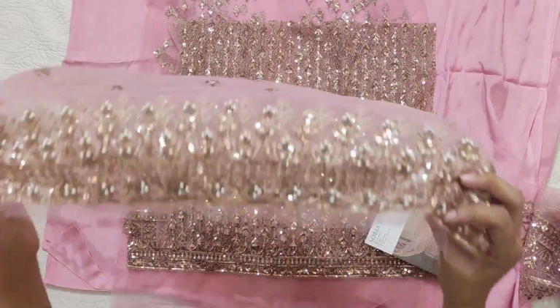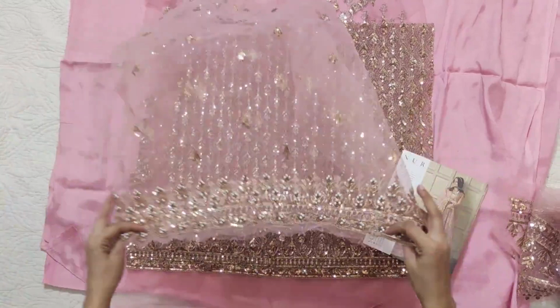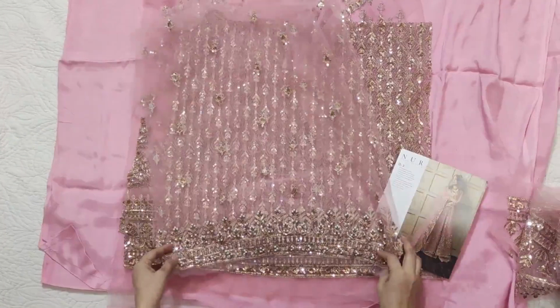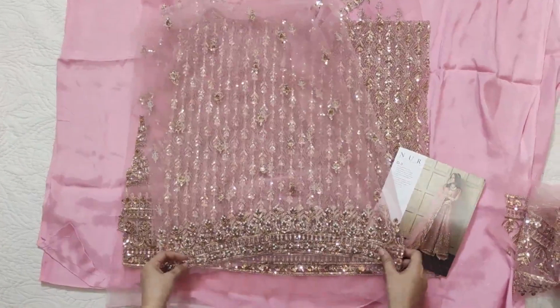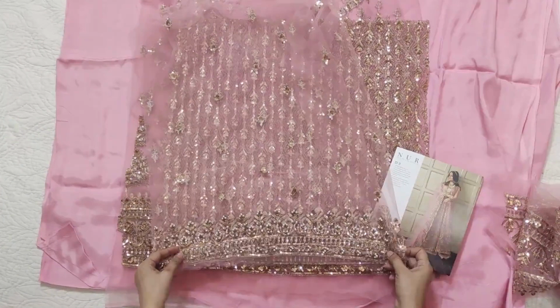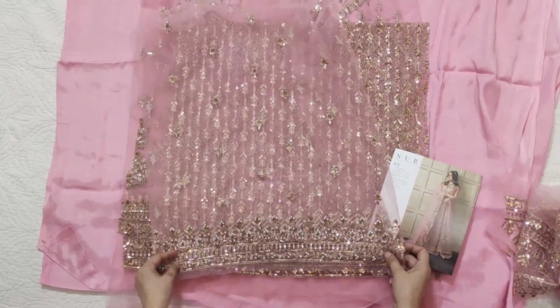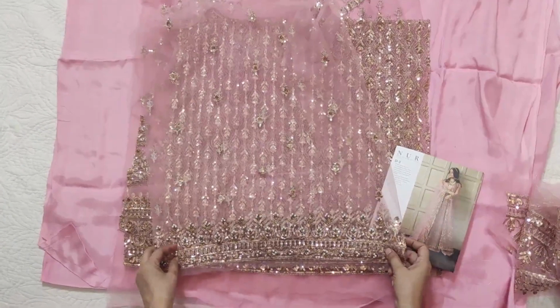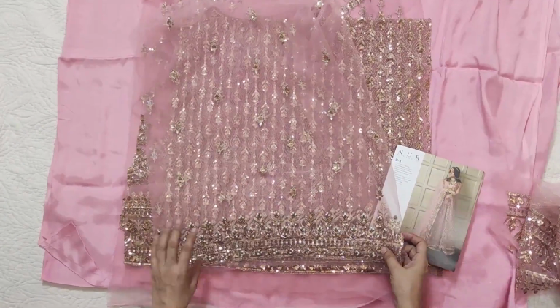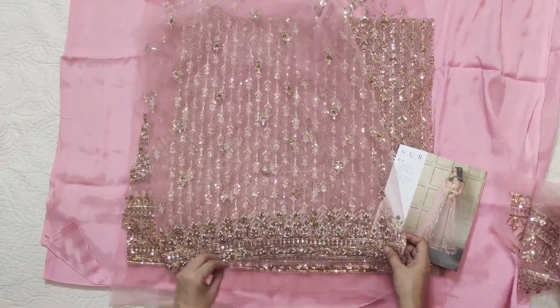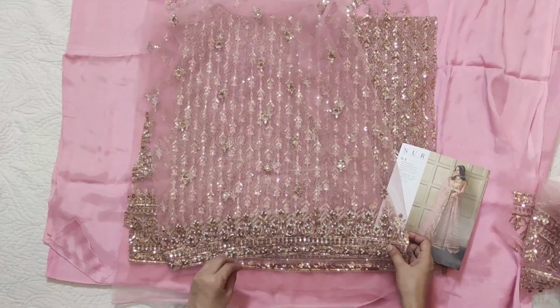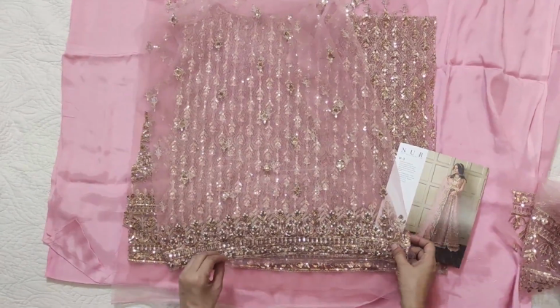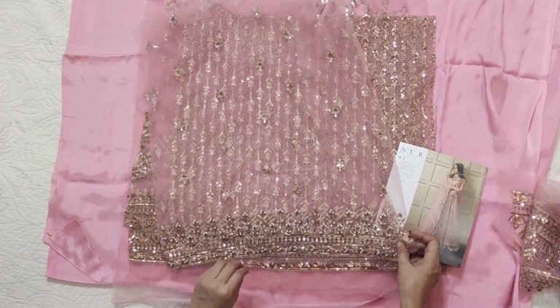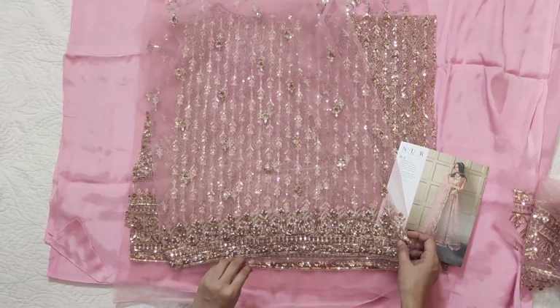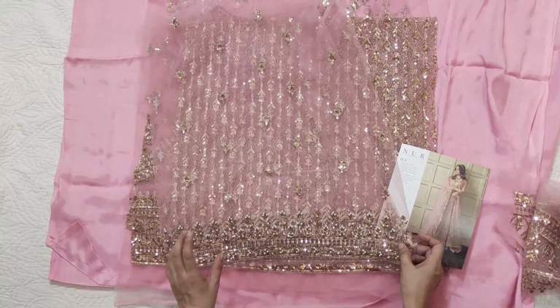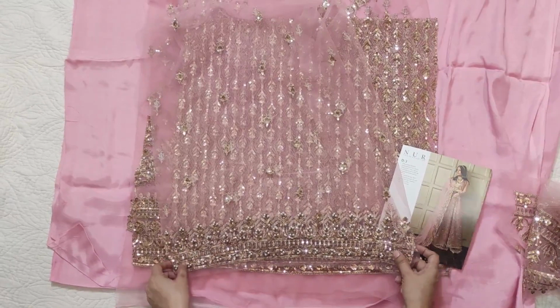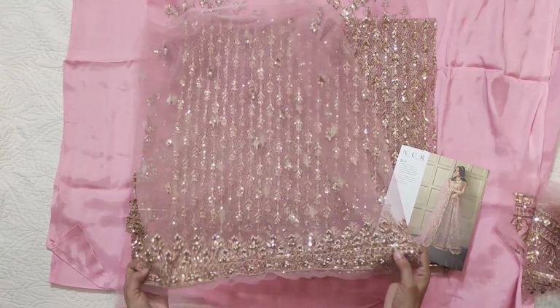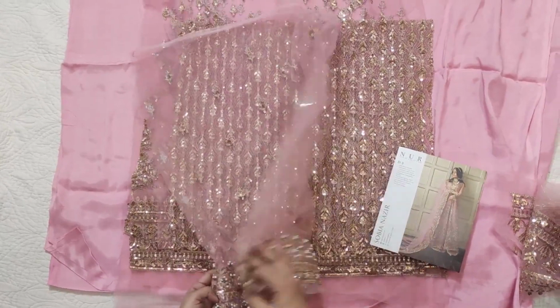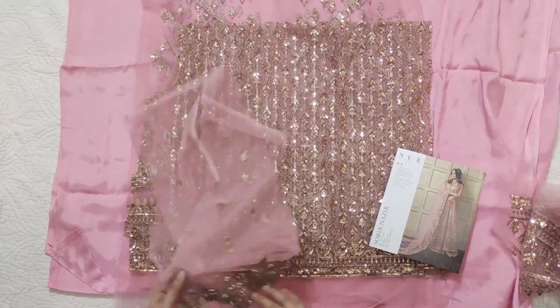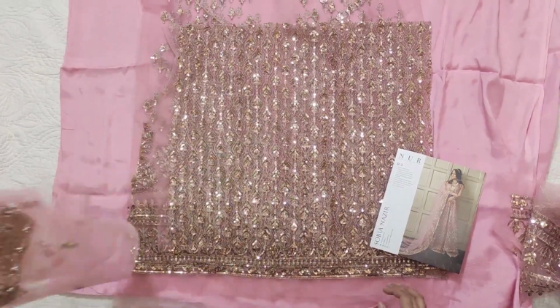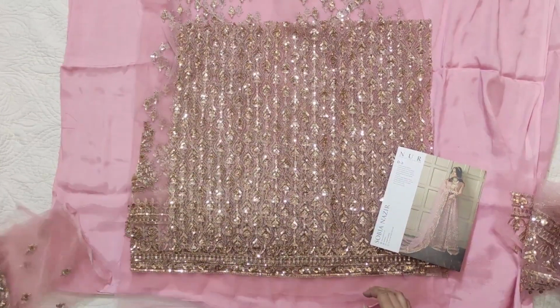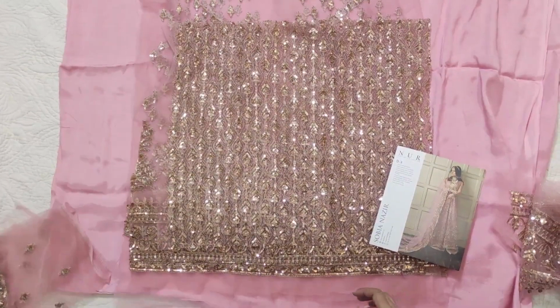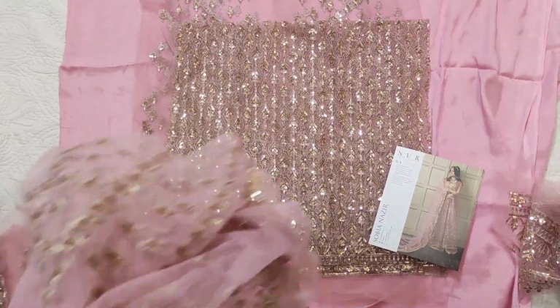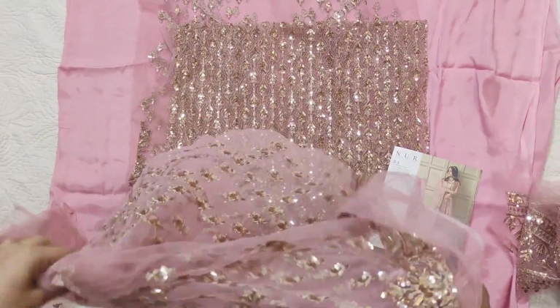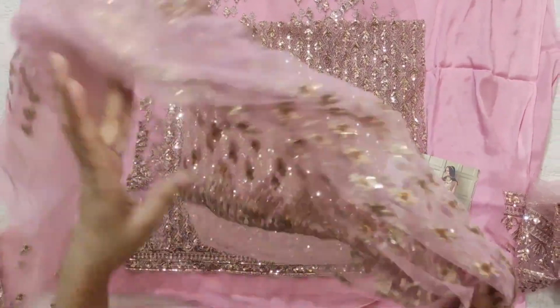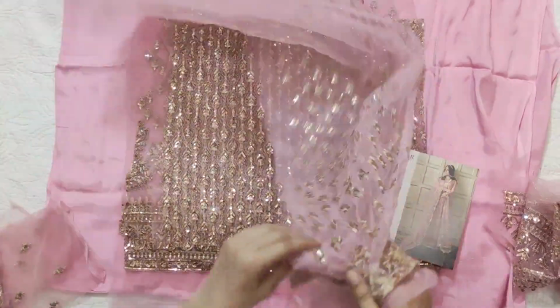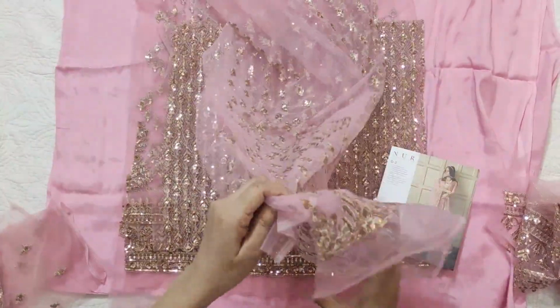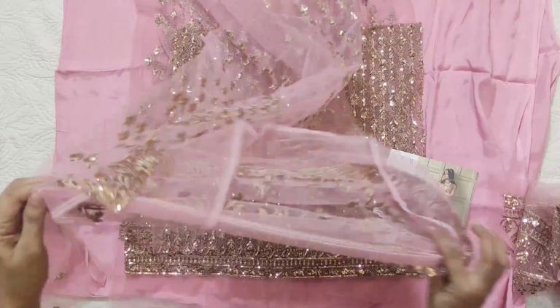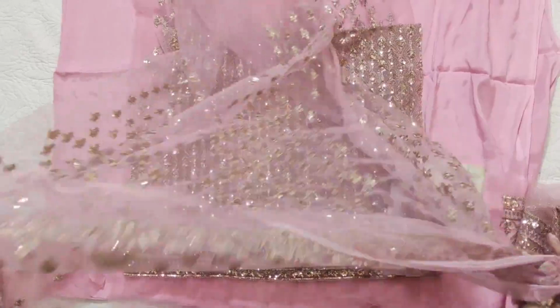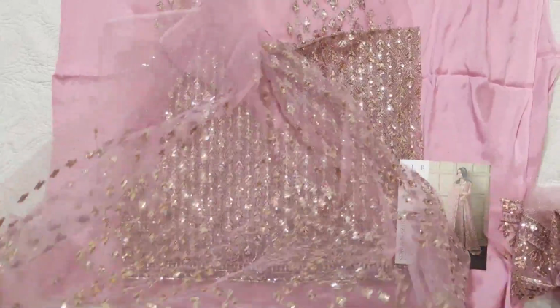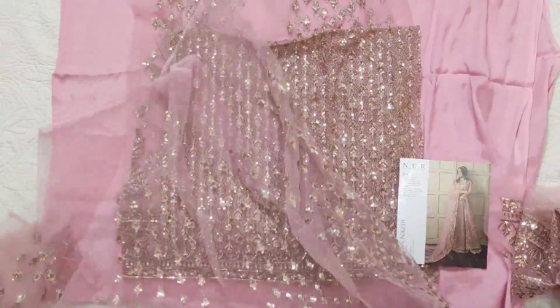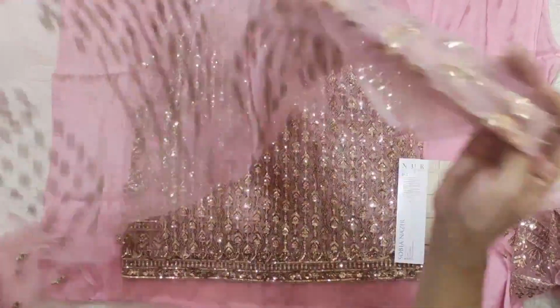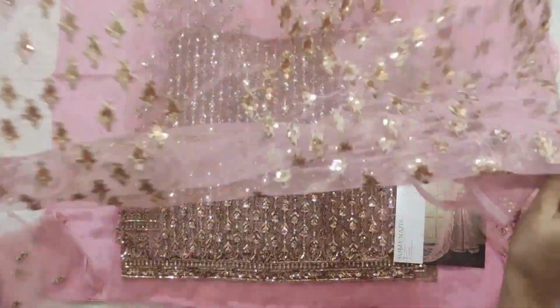This is the sleeves. On the sleeves it's hand embellishment — like pearls and moti, hand embellishment. Then there are four panels on the back and also four panels on the front.